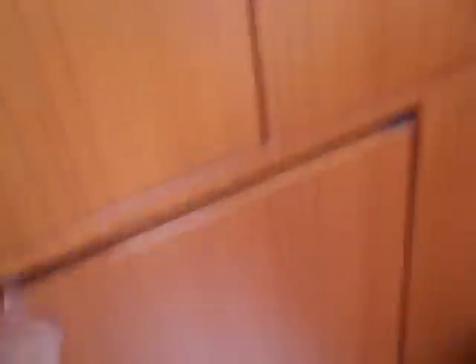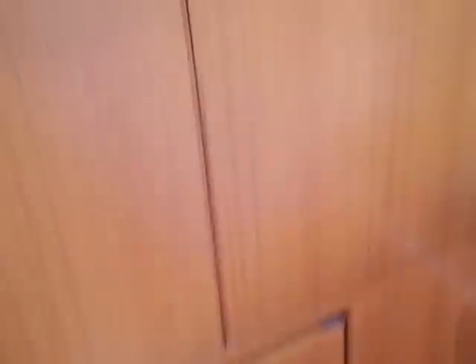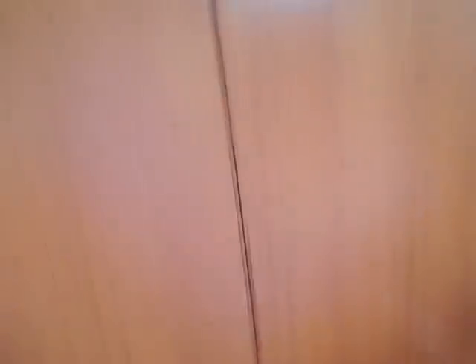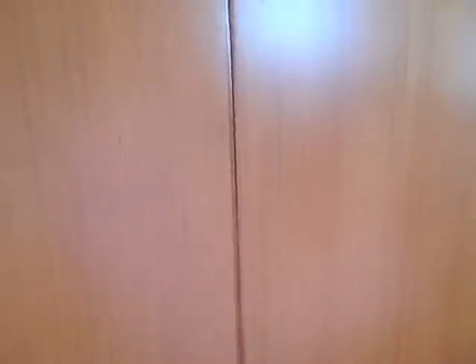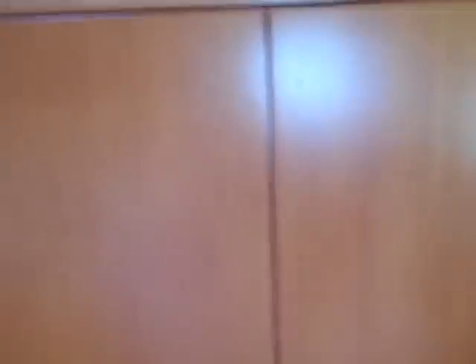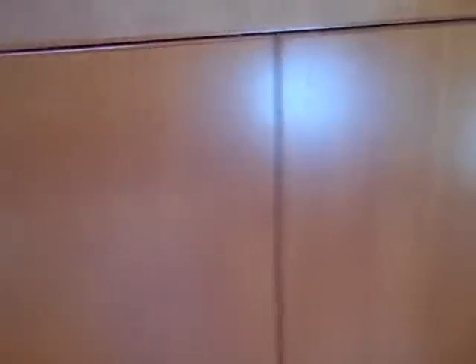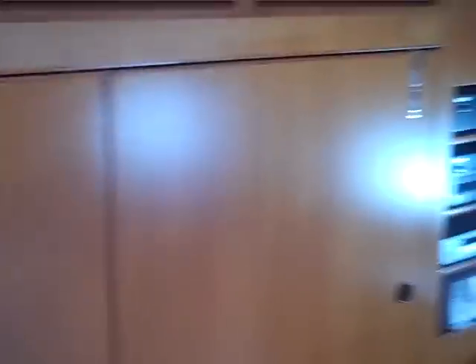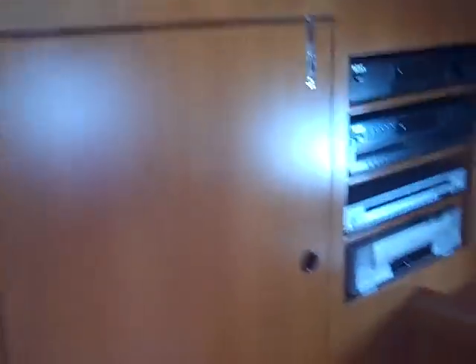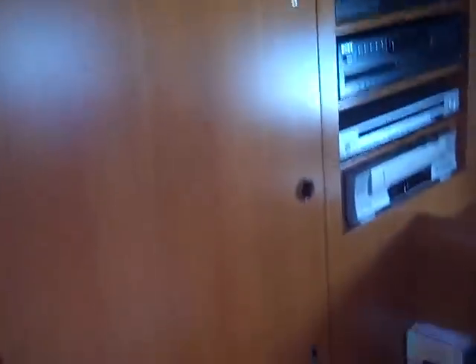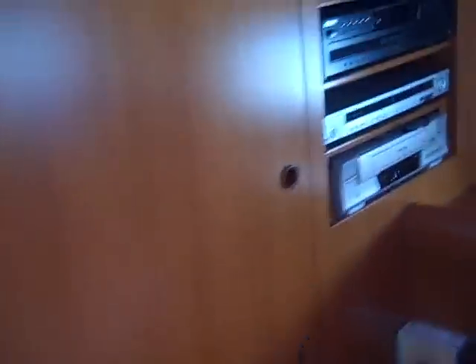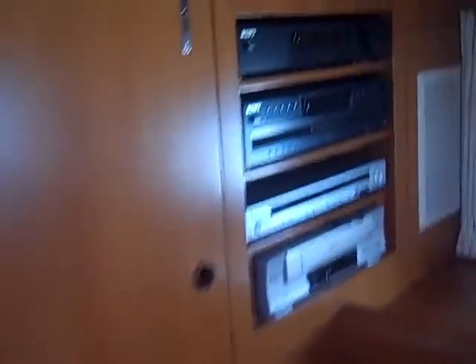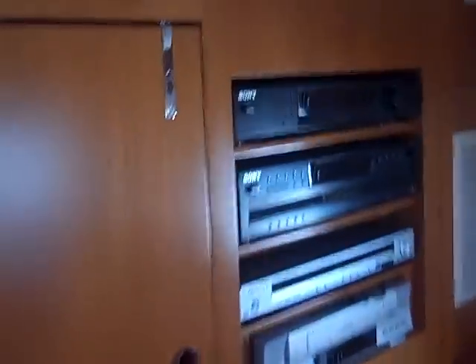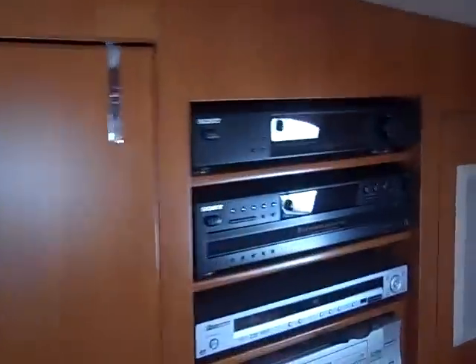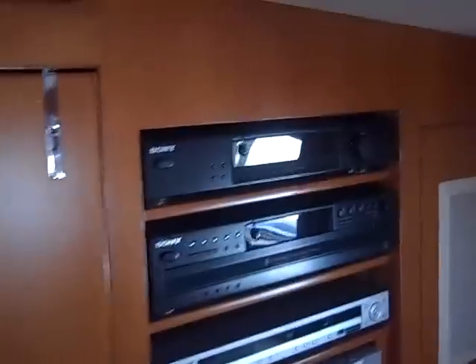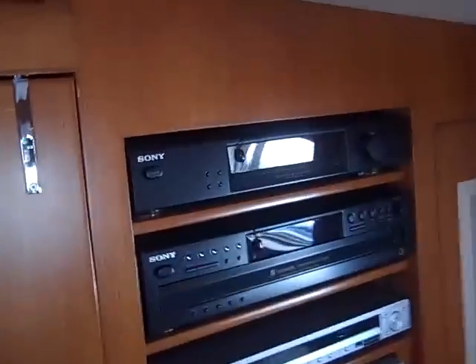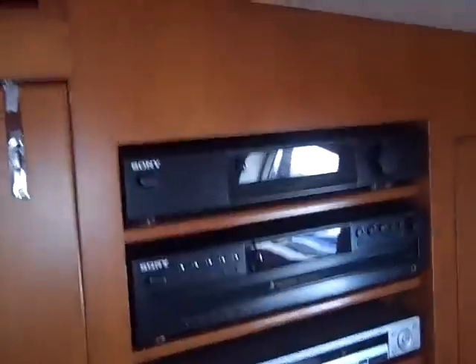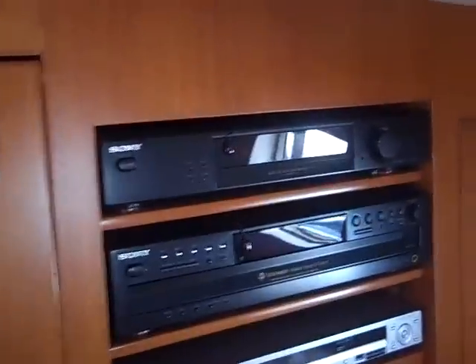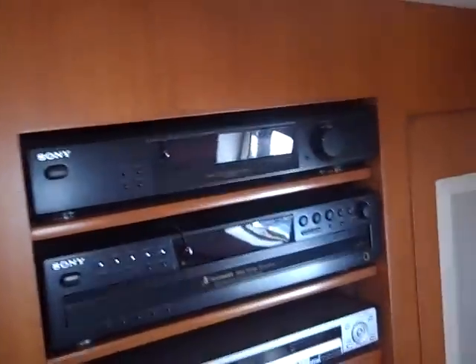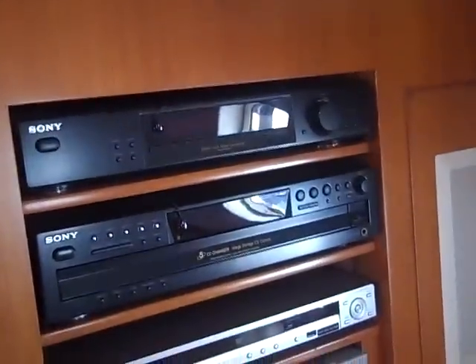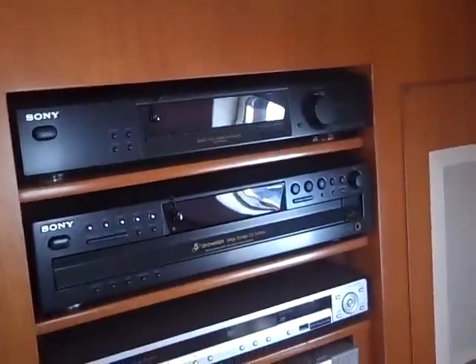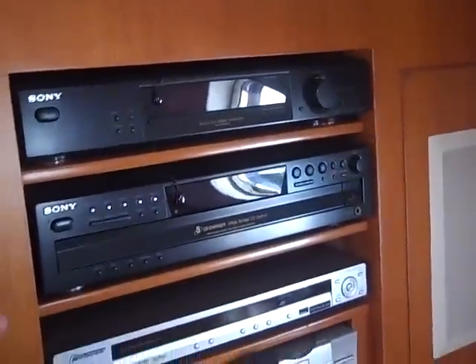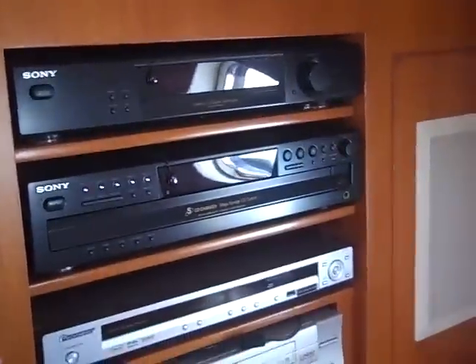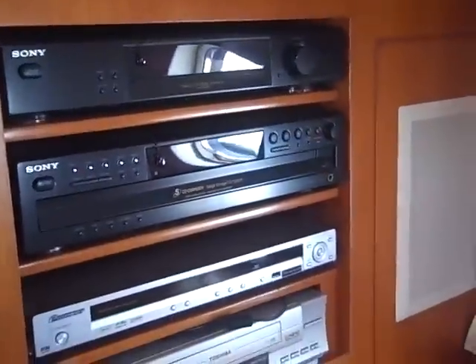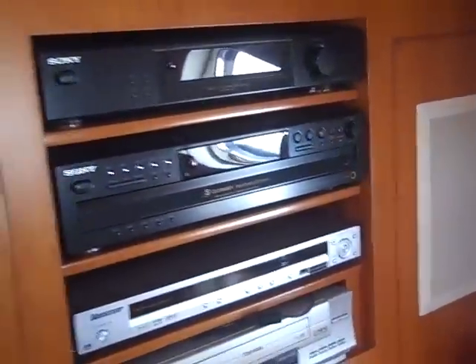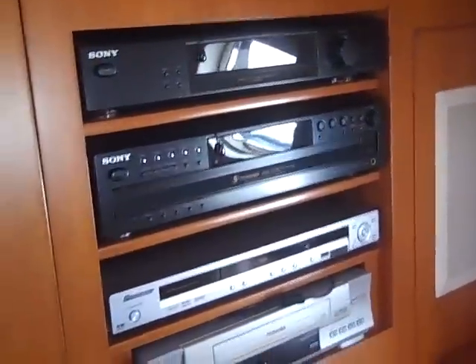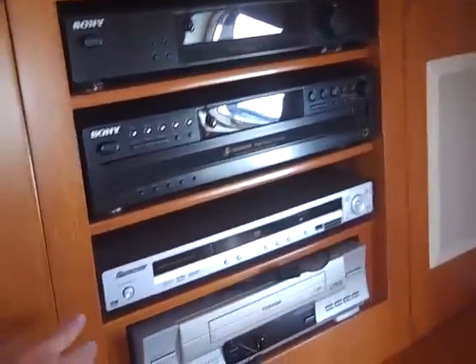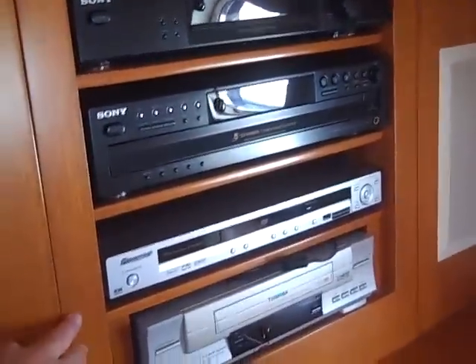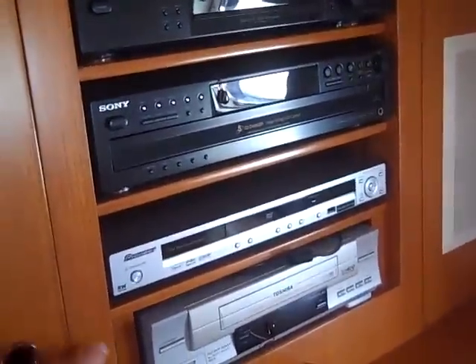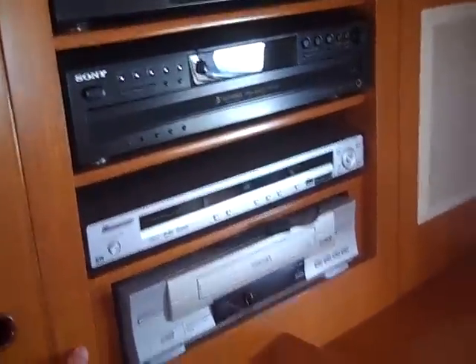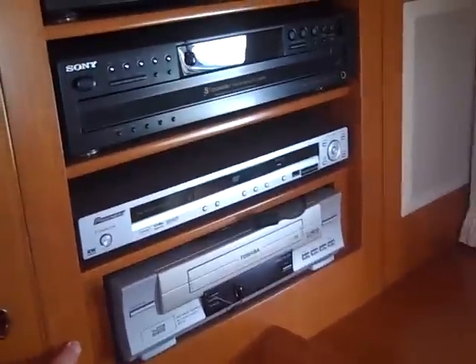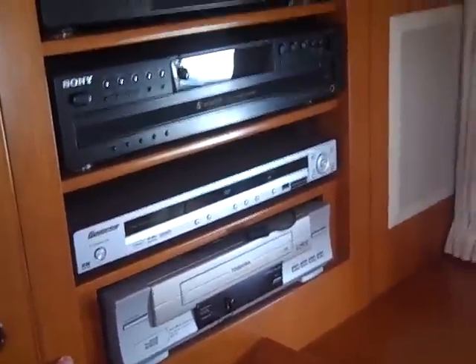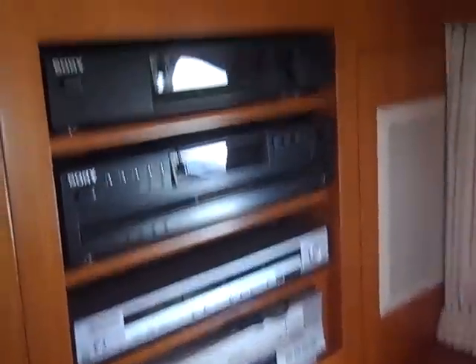We have a built-in fridge here. Behind this compartment is where the flat screen television is located. He has a Sony stereo, CD changer, Pioneer DVD system, and VCR built in here.